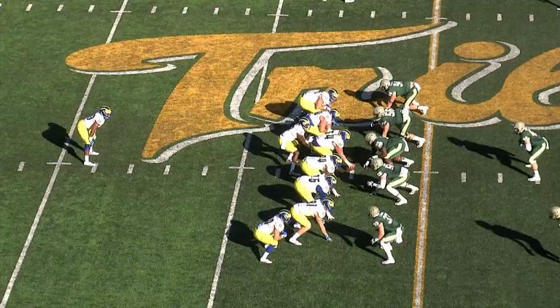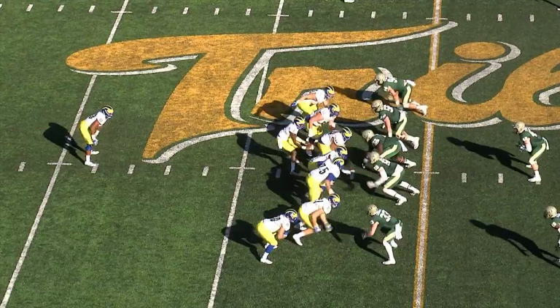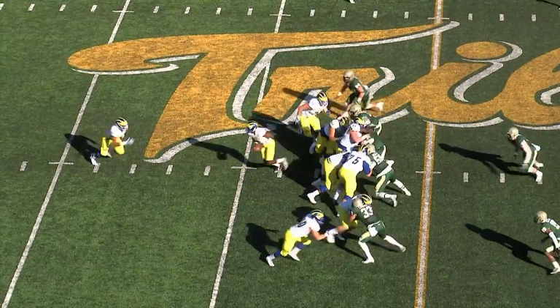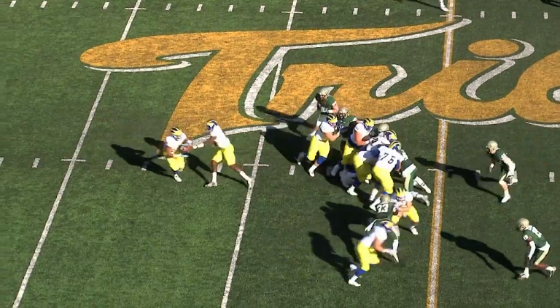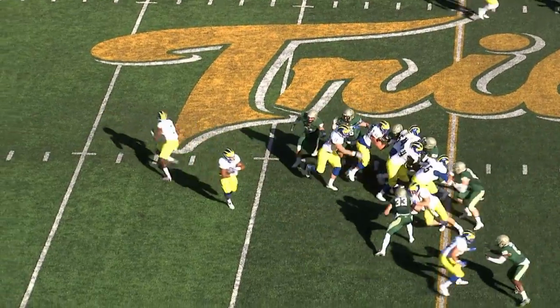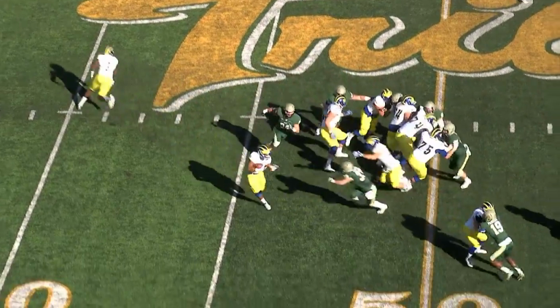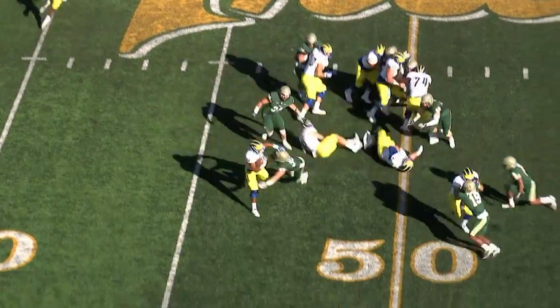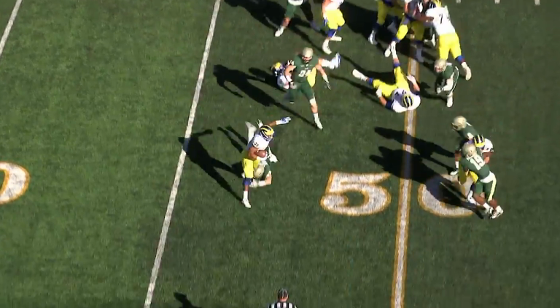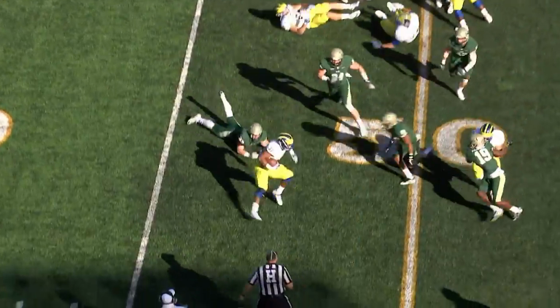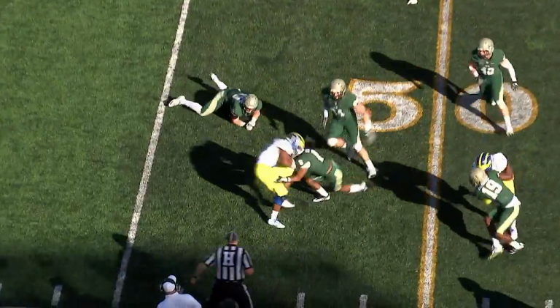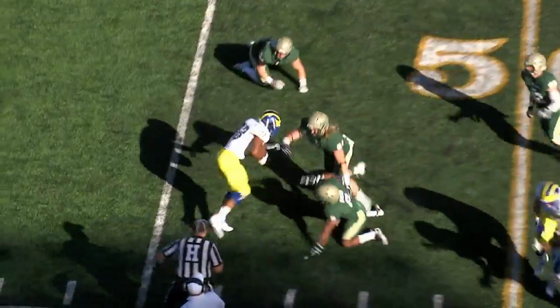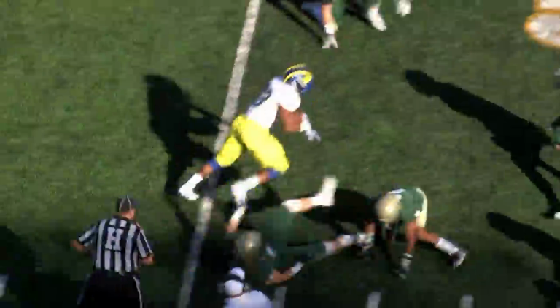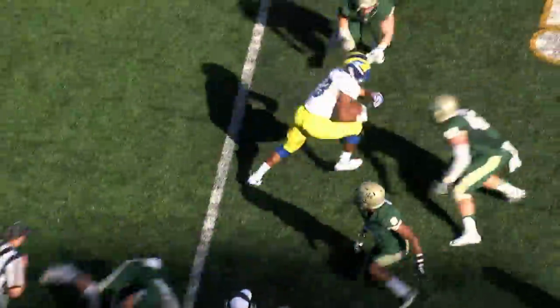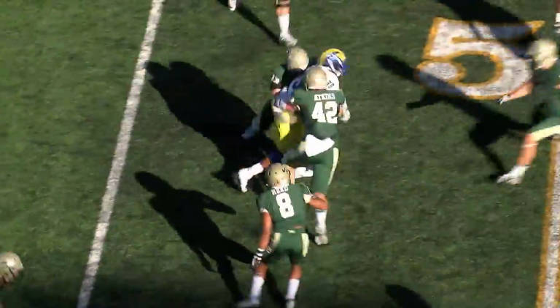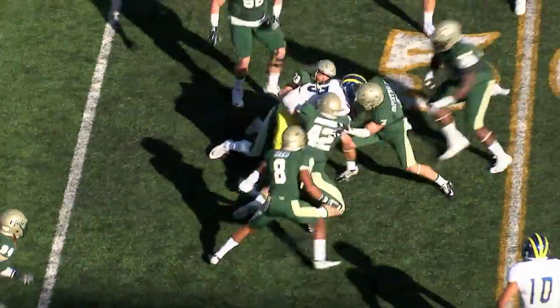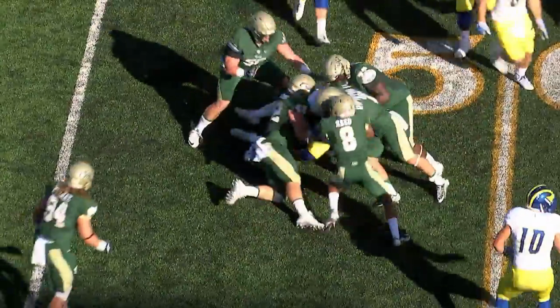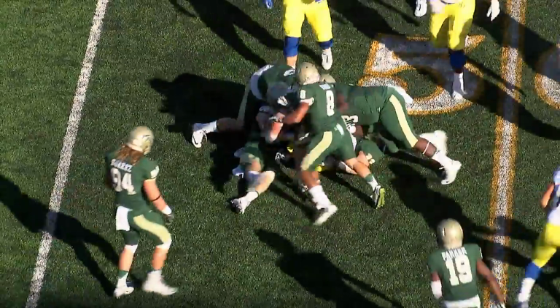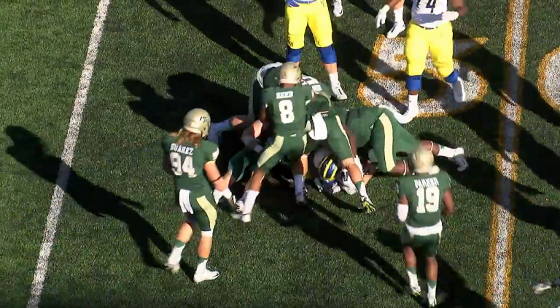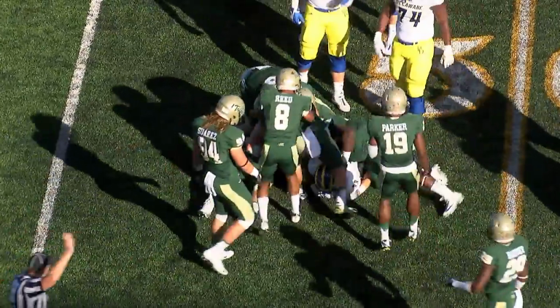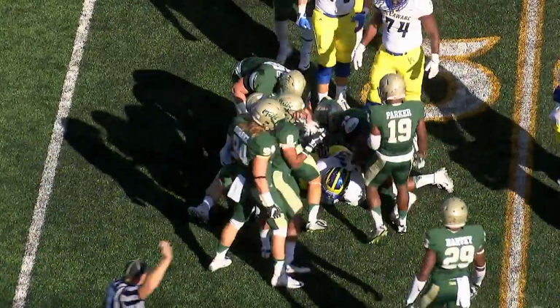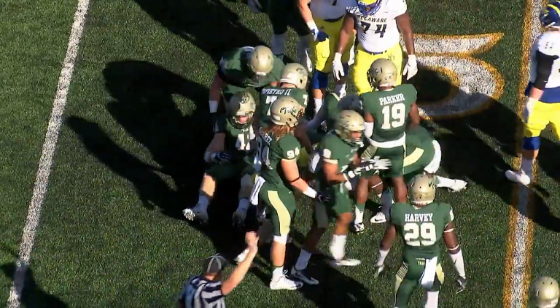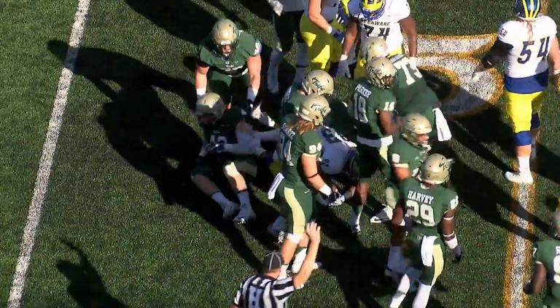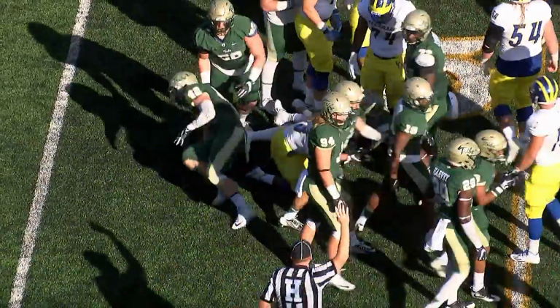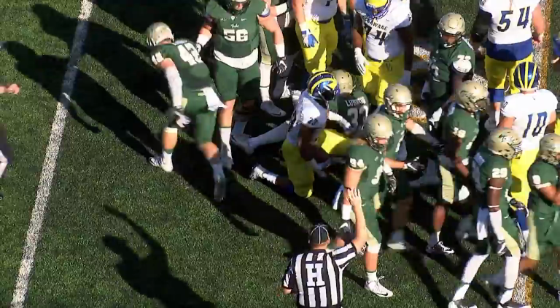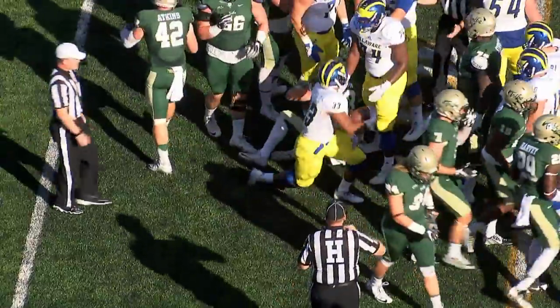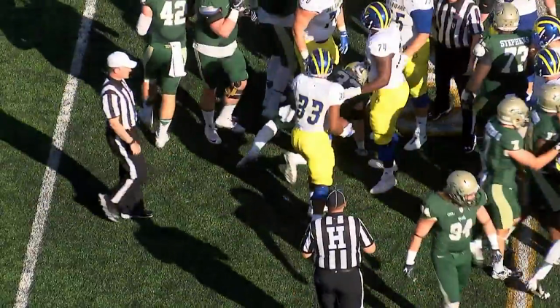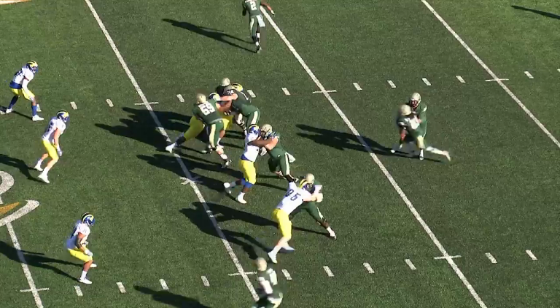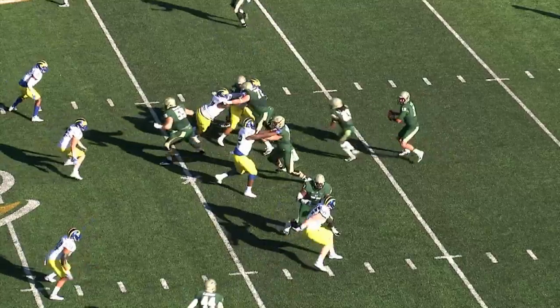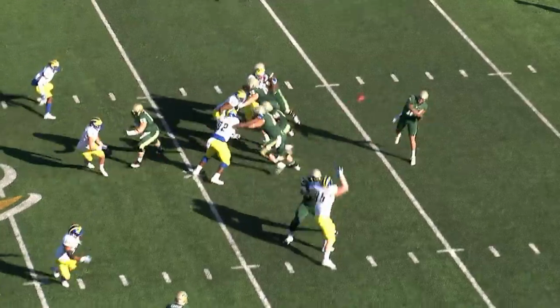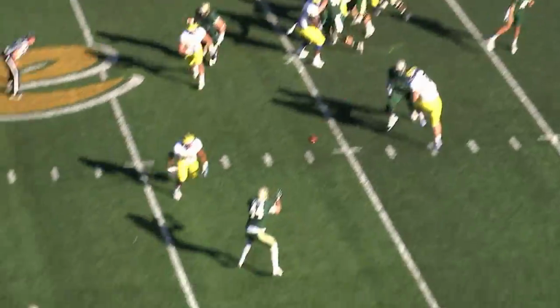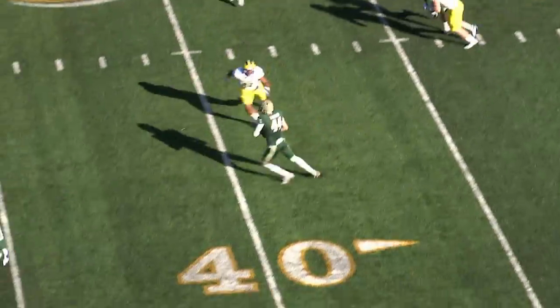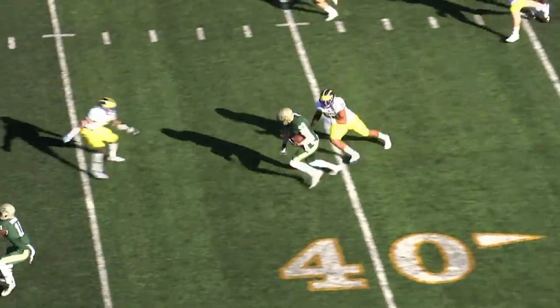First and 10 at the 48-yard line. They'll hand the football off to the right side, trying to stretch the Tribe defense. Trying to bring down Jalen Randolph, and they do gang tackle him behind the line of scrimmage. Second quarter with the Tribe trailing 7-3.